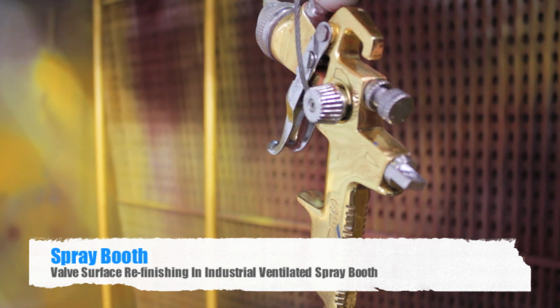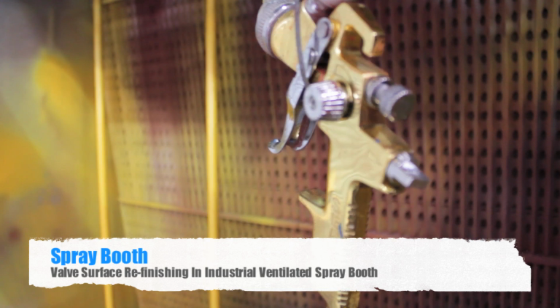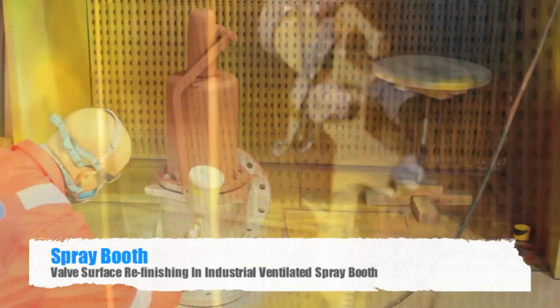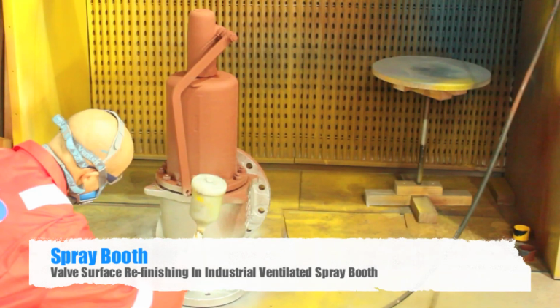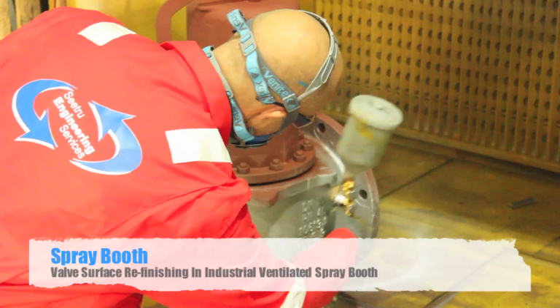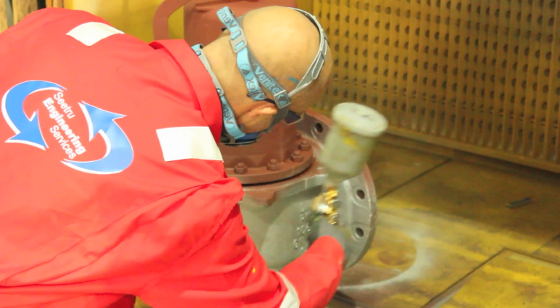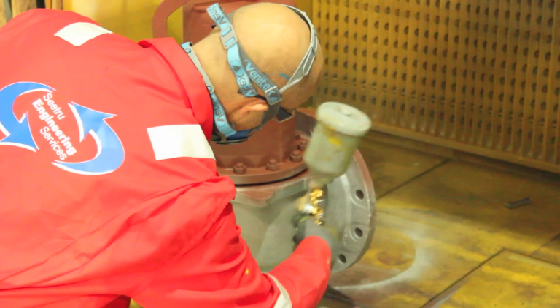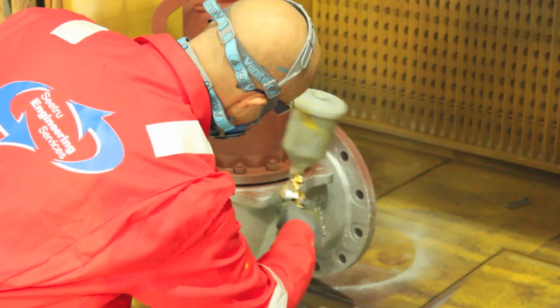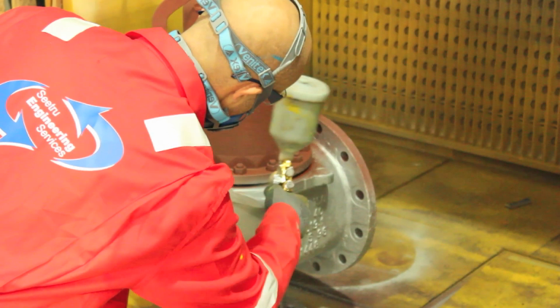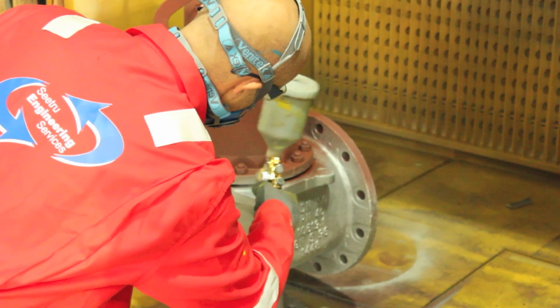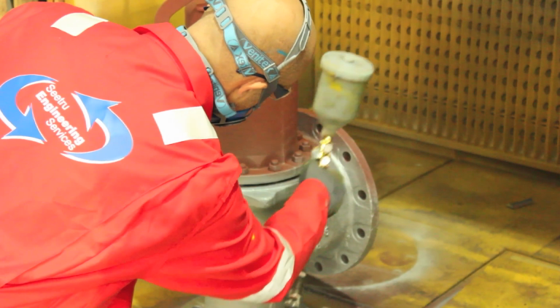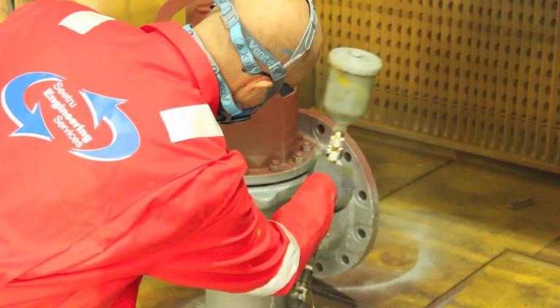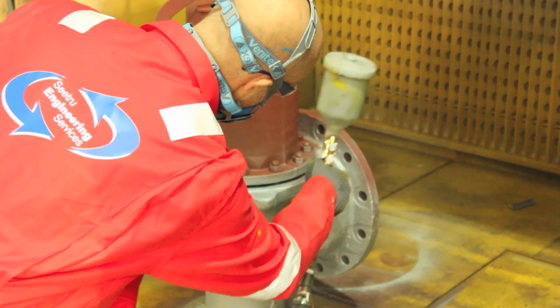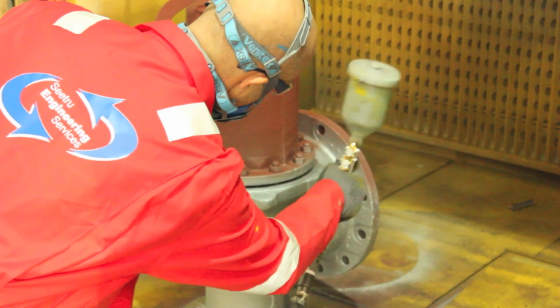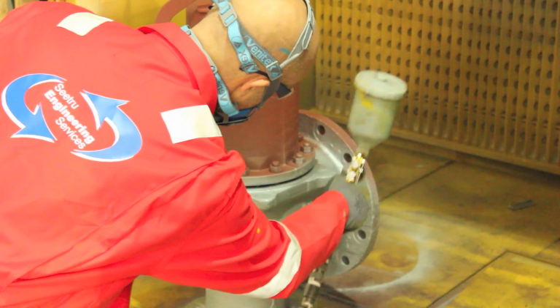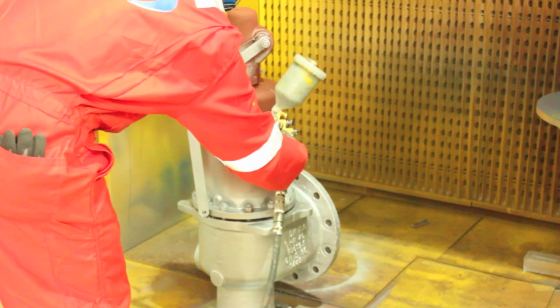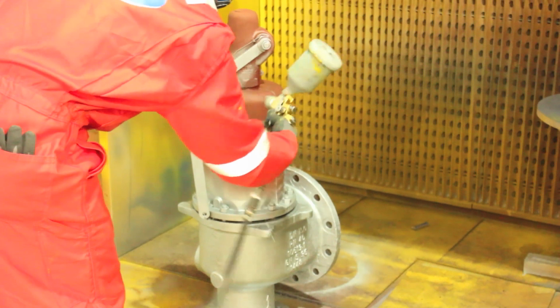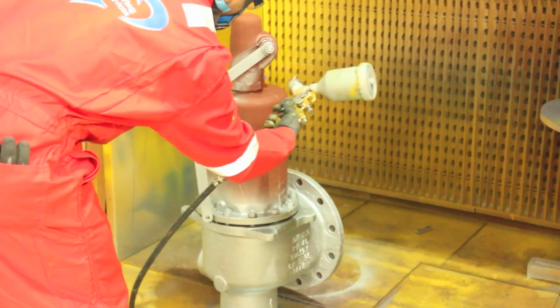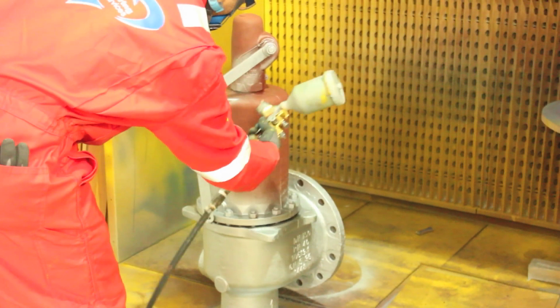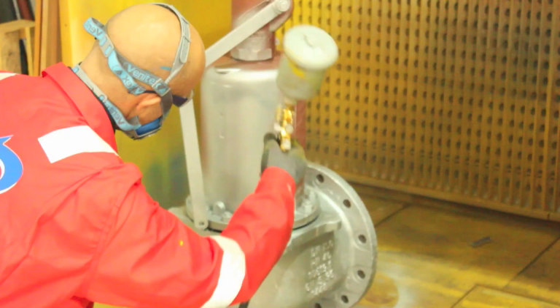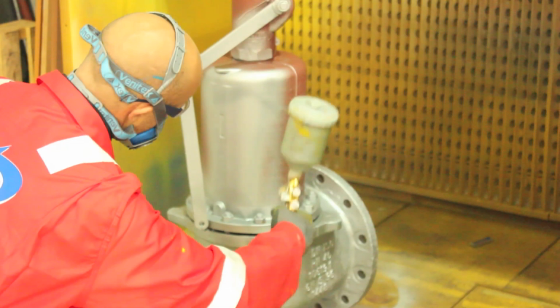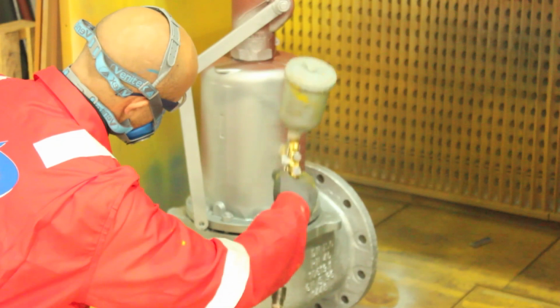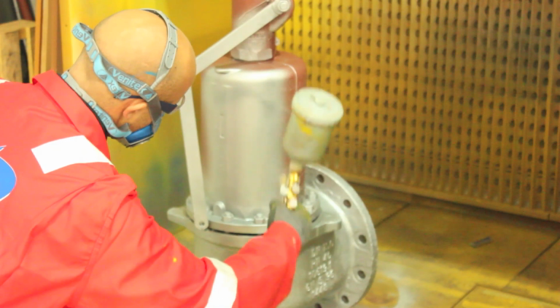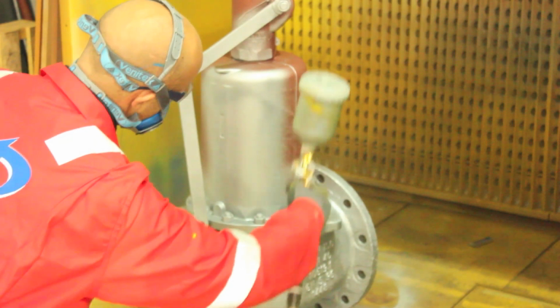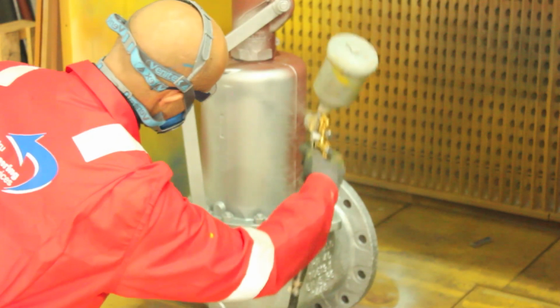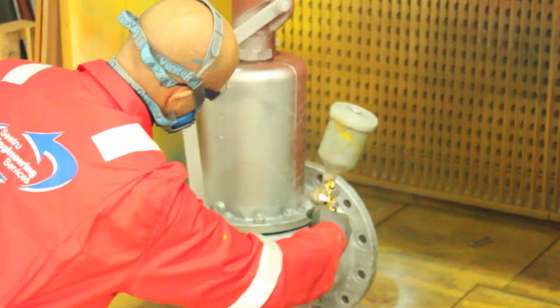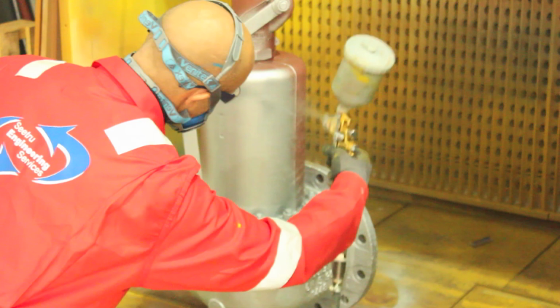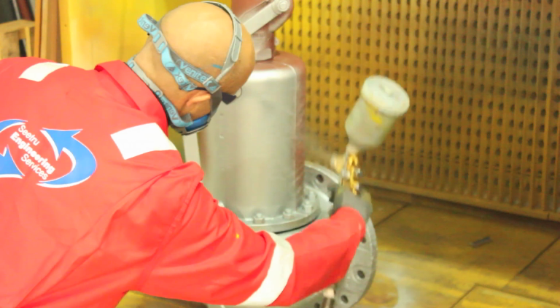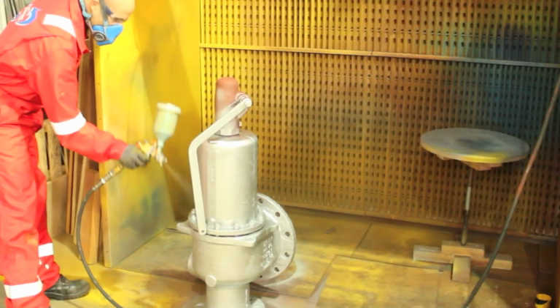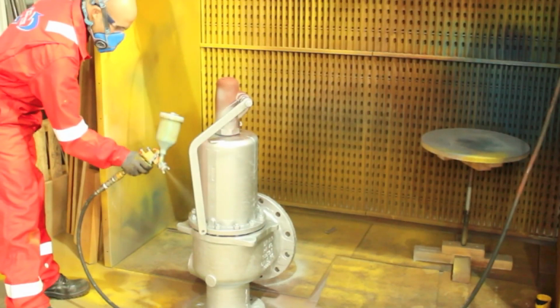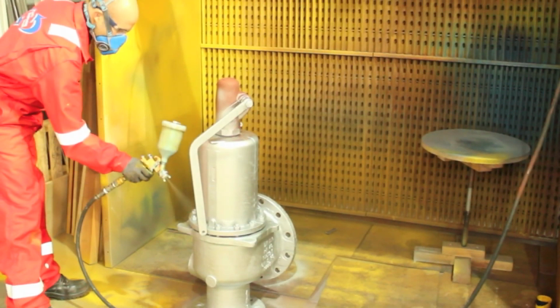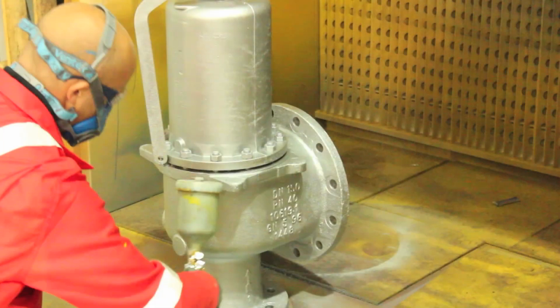One of the final finishing stages of the complete valve overhaul process is to repaint the valve in our ventilated spray booth at Navigator Core. This again saves time by having the facility in the same premises as the rest of the overhaul procedure.